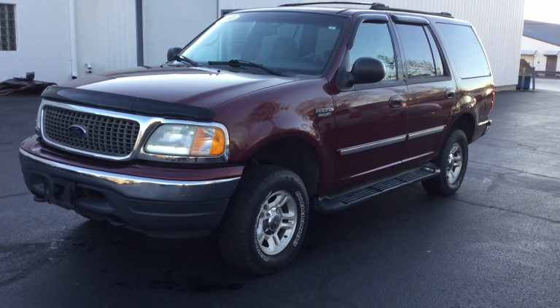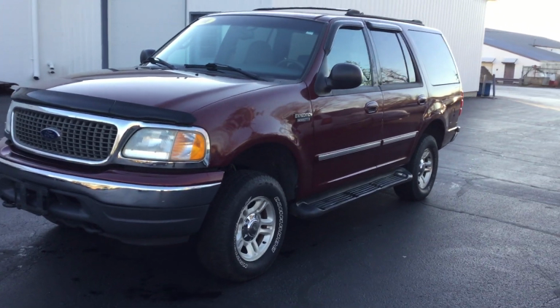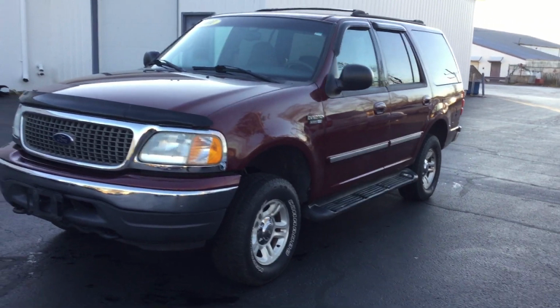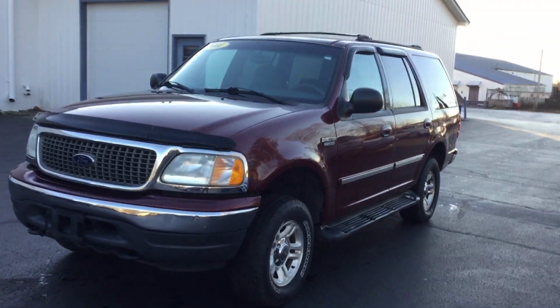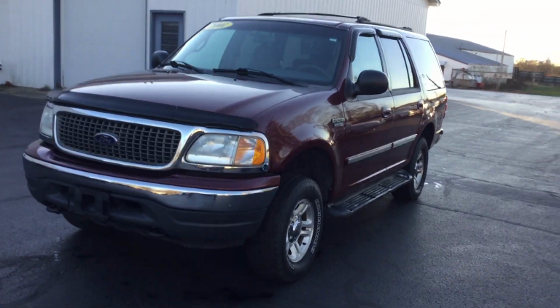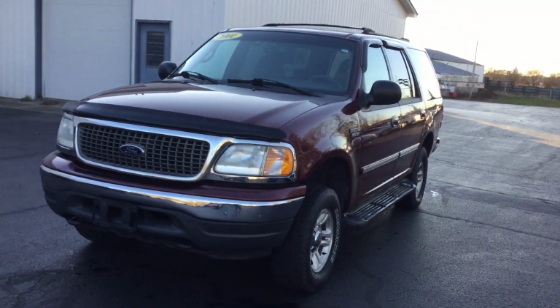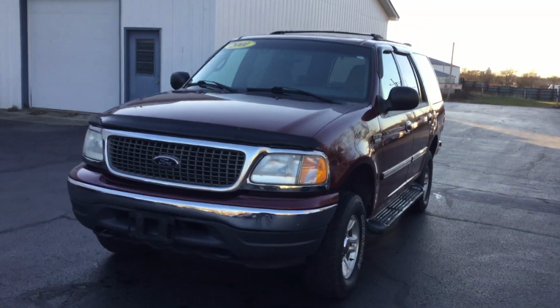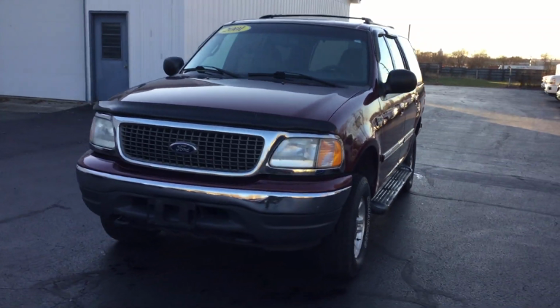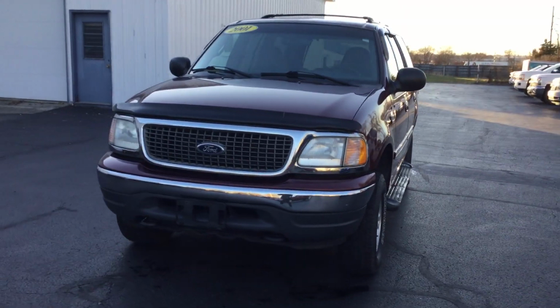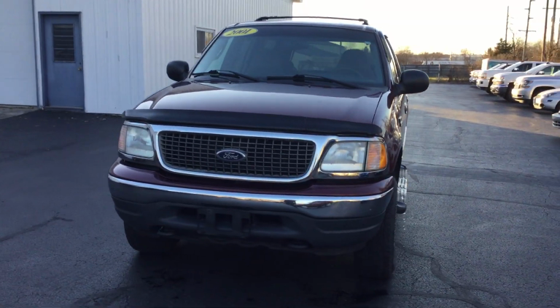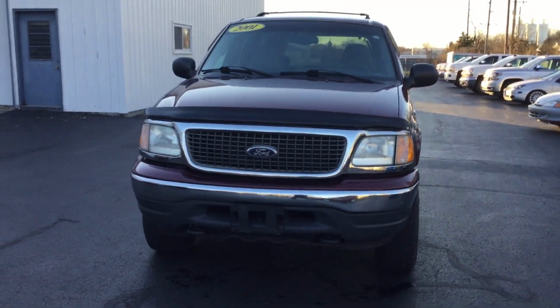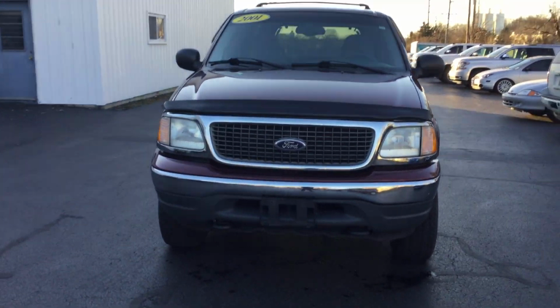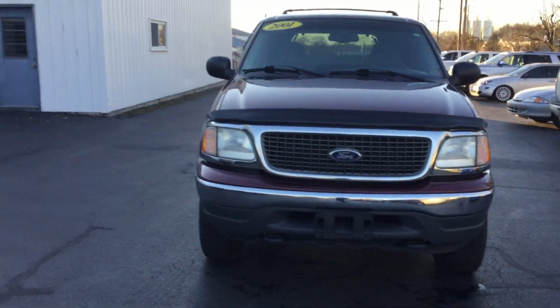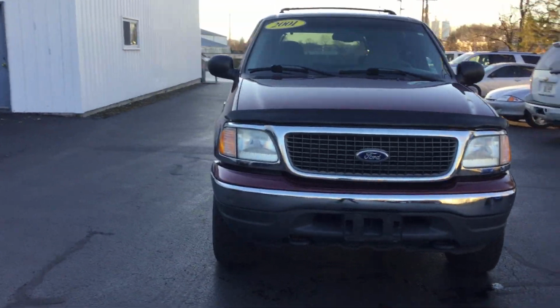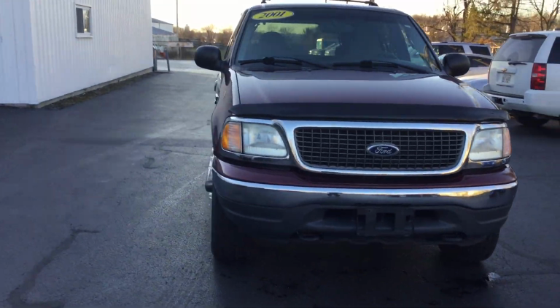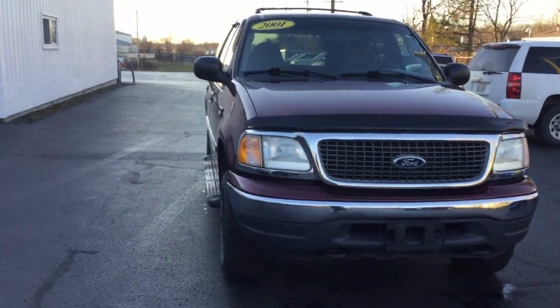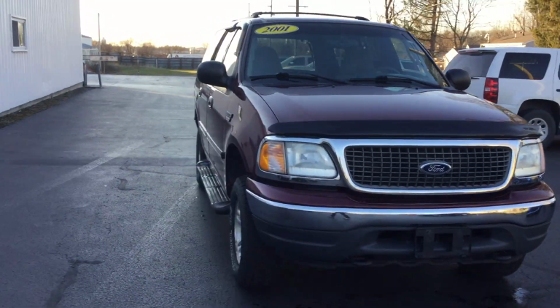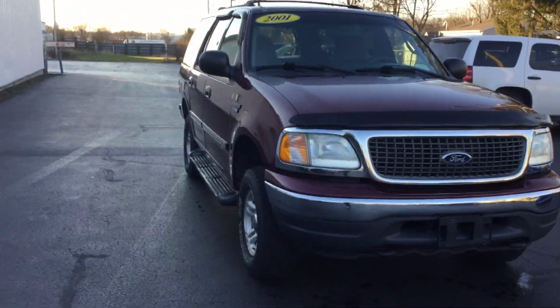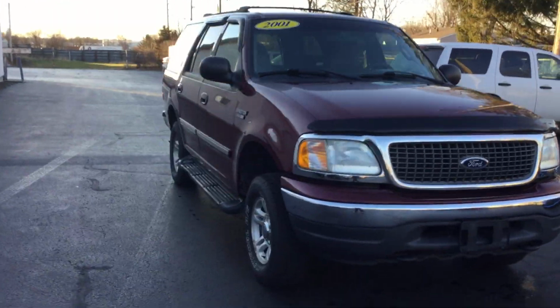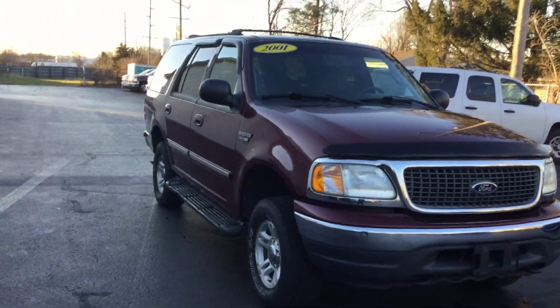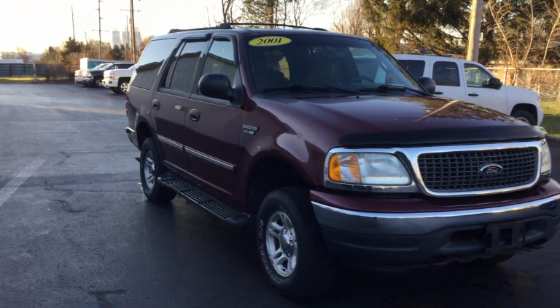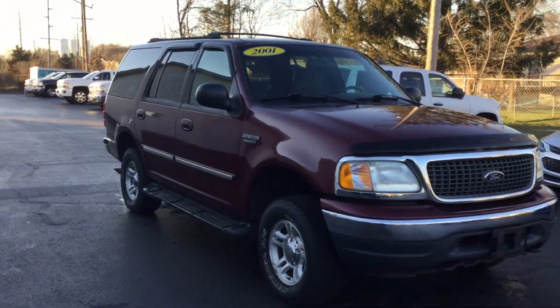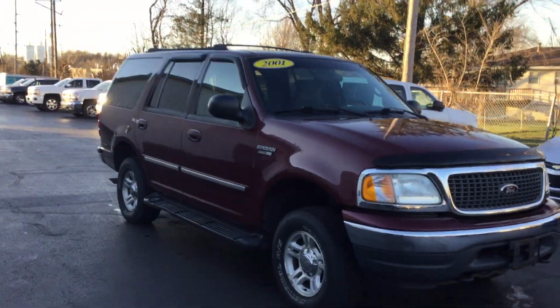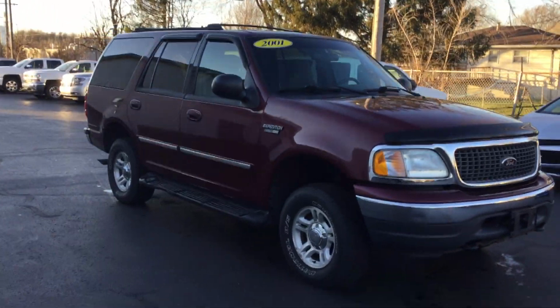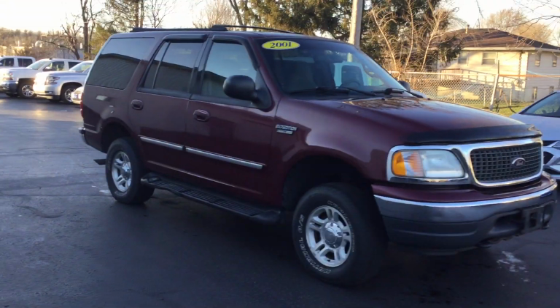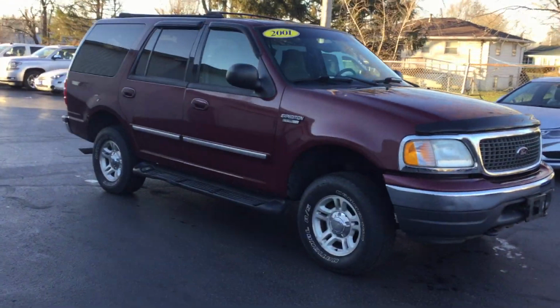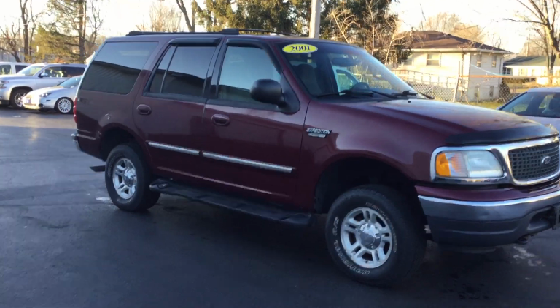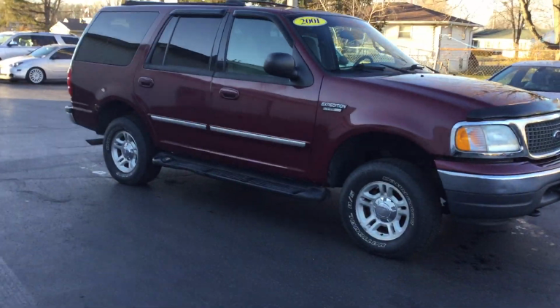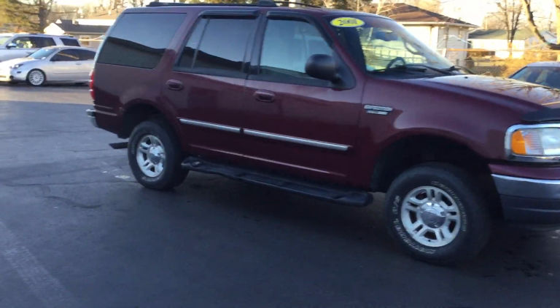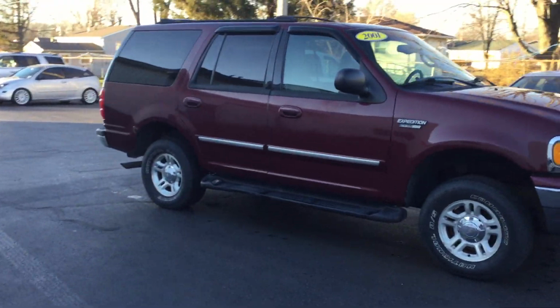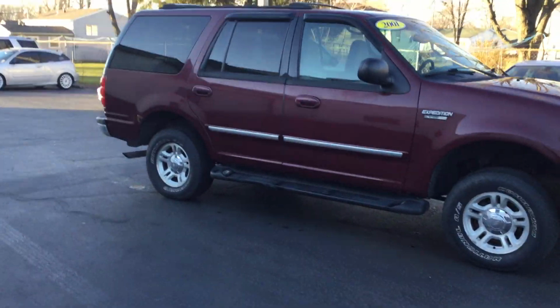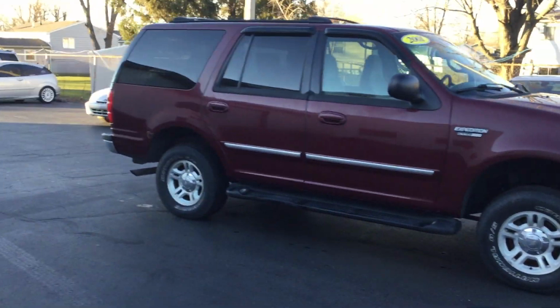Hi, this is Sarah with Smith Chevy of Lowell, Indiana. Today we are looking at the 2001 Ford Expedition XLT.